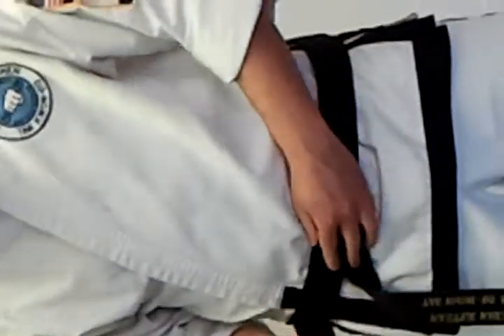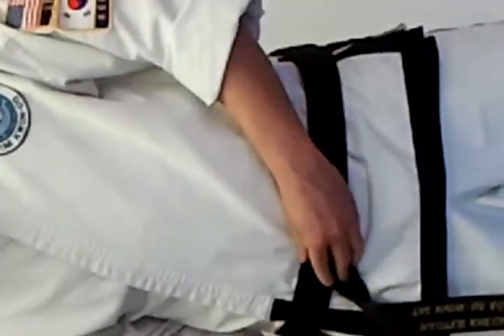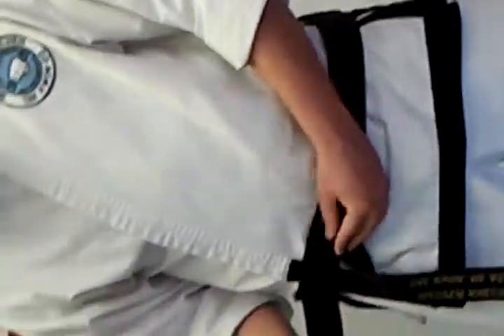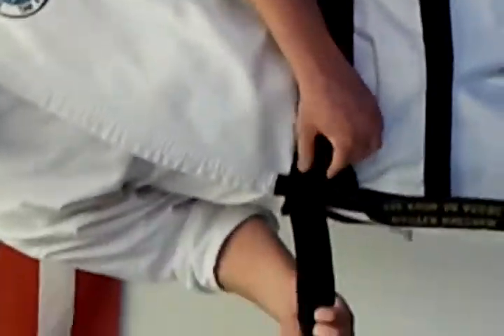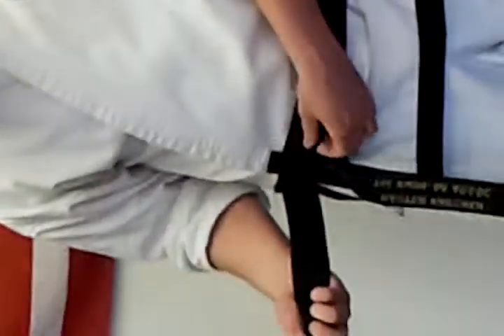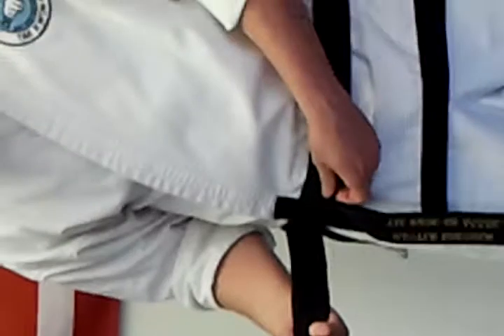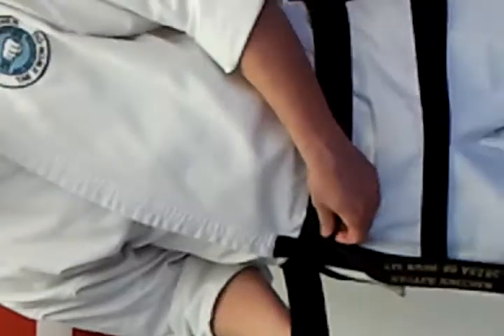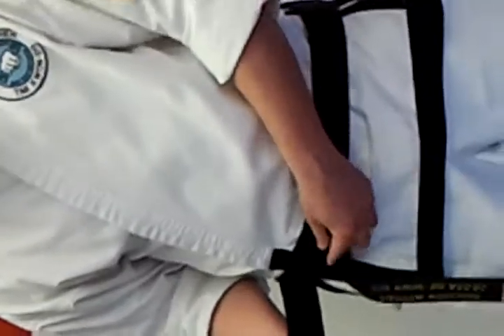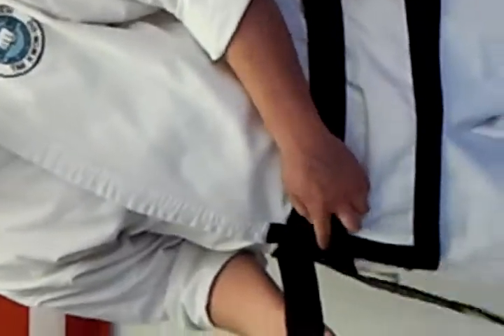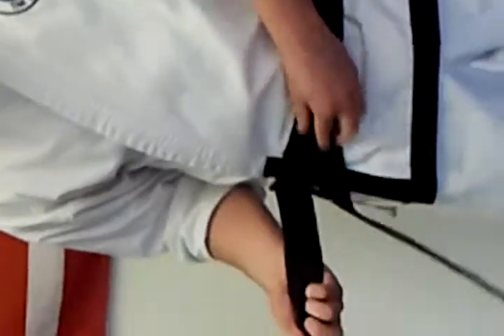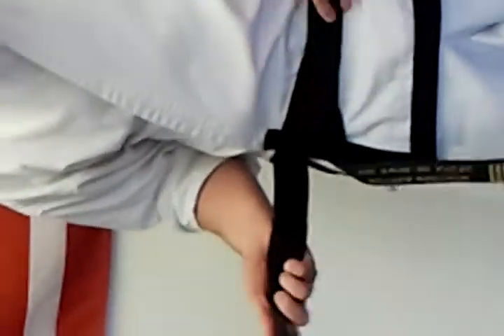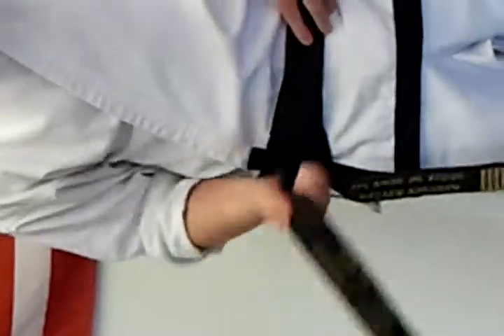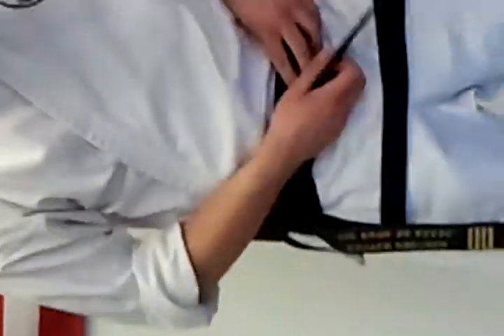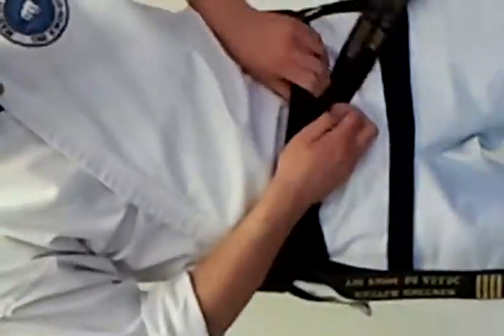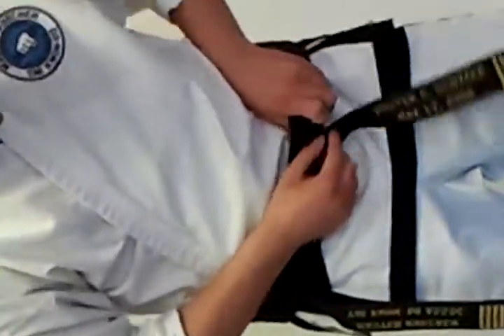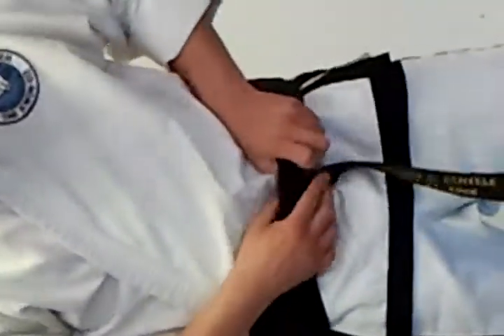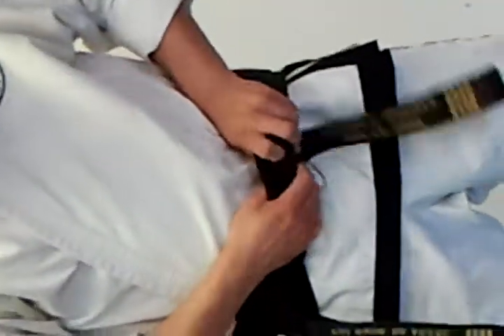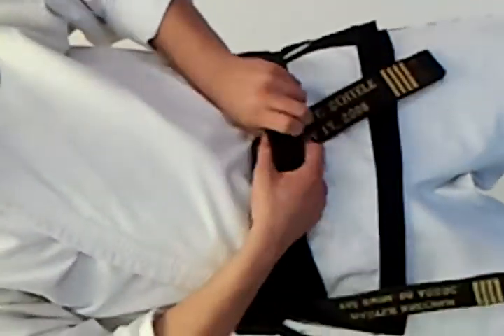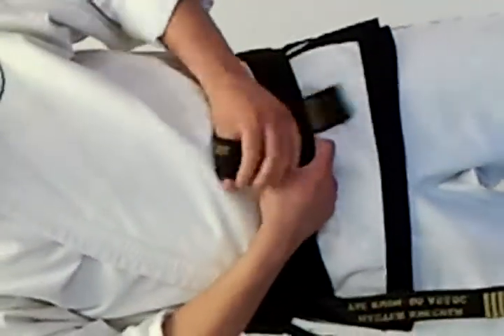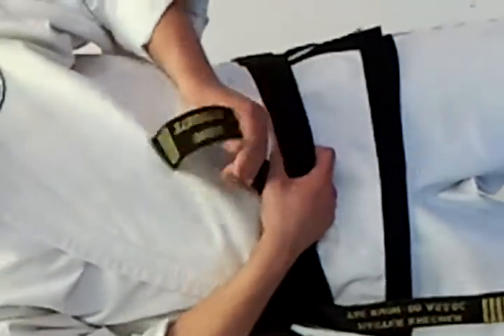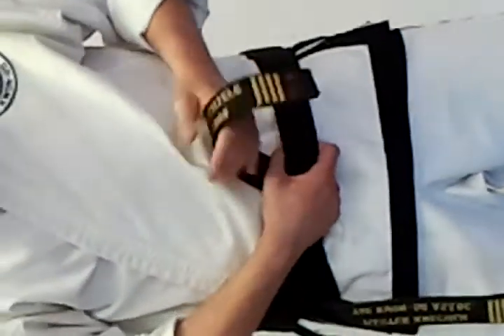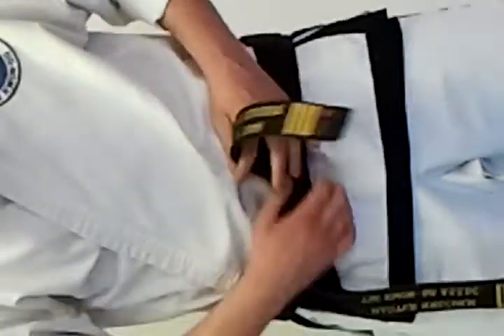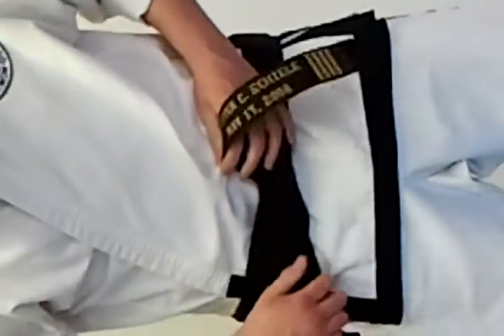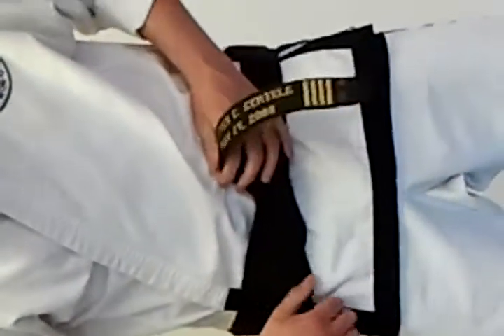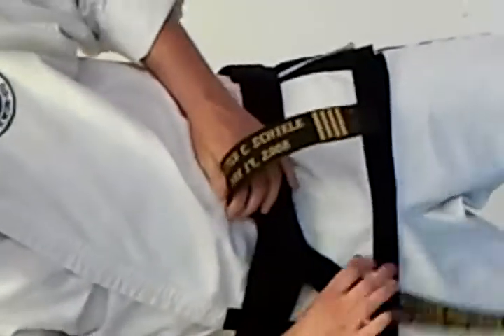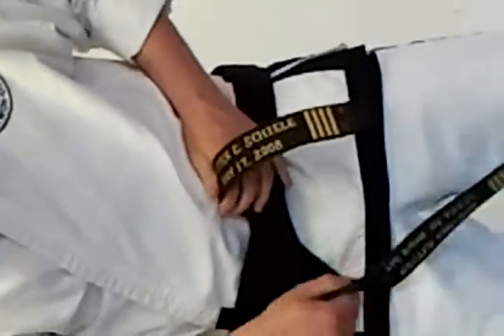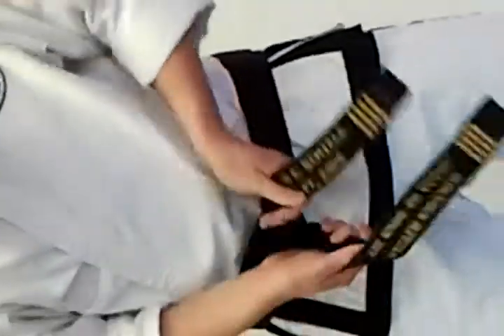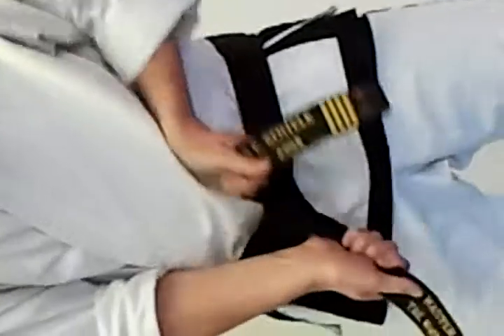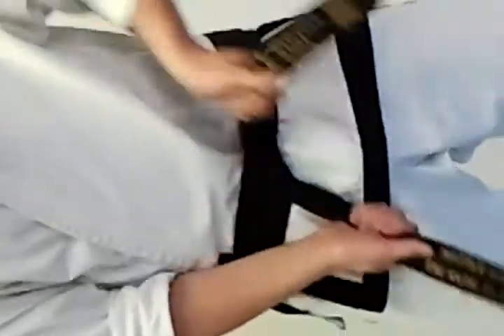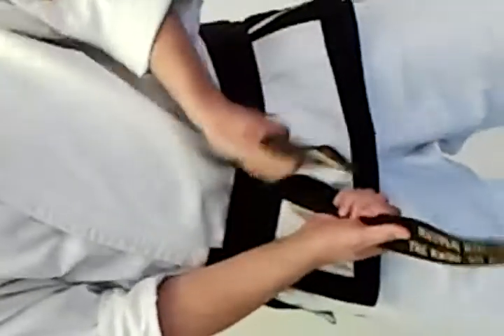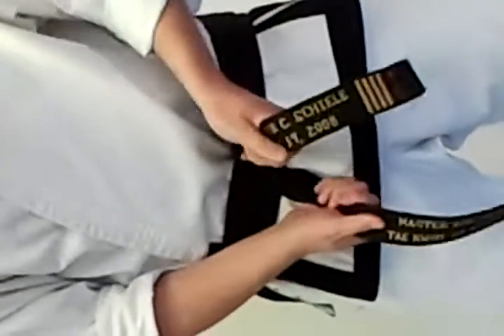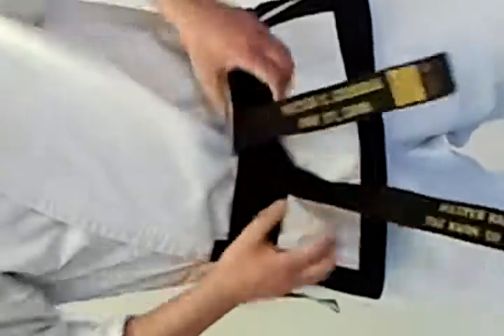Now, the loose one right here — my right side — is going to go under both of these, and from here I'm going to pull it nice and tight.